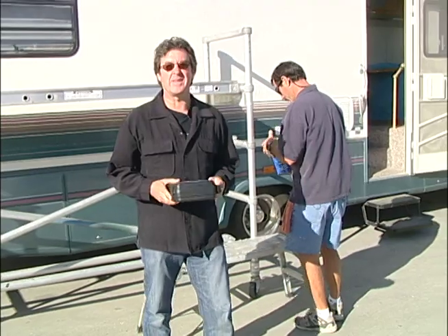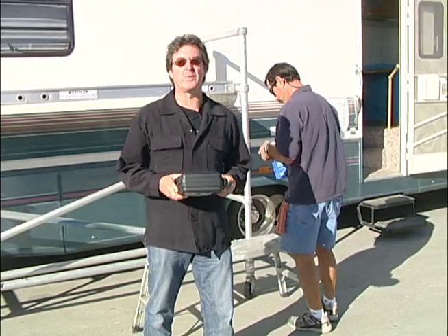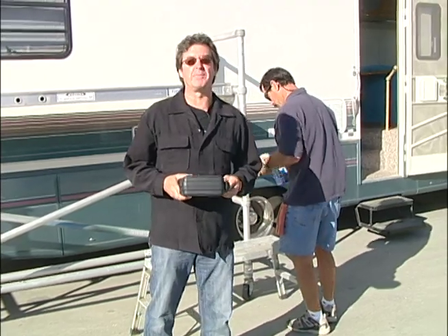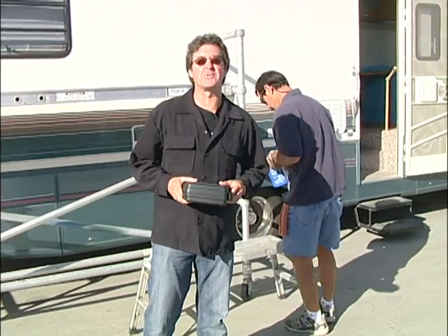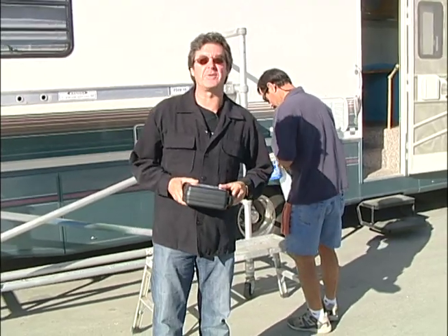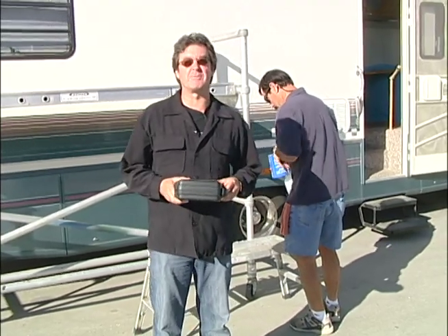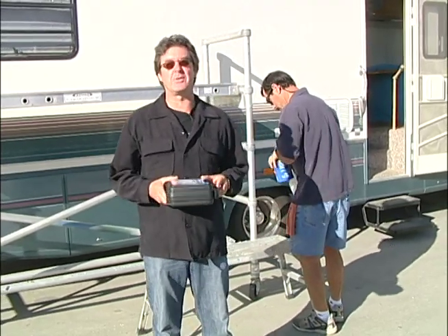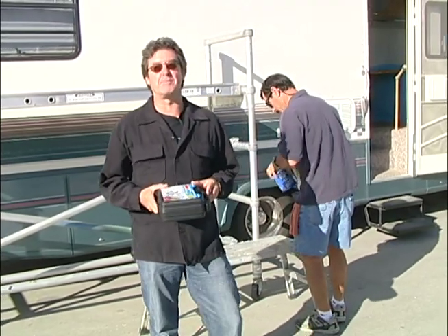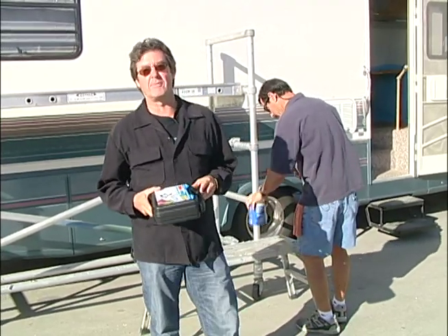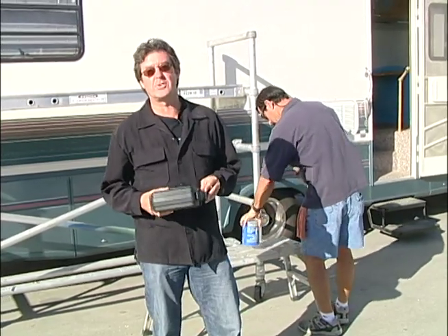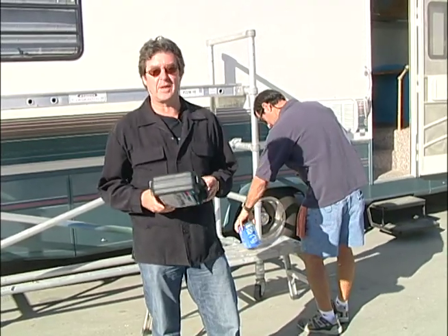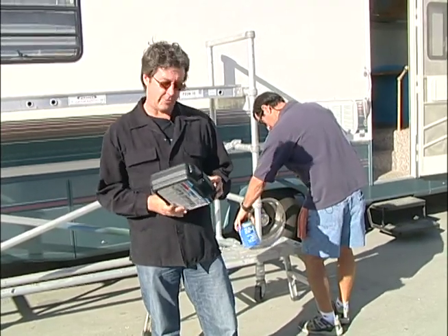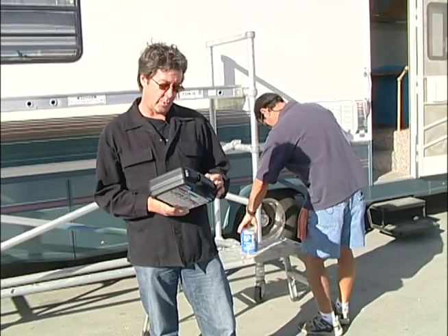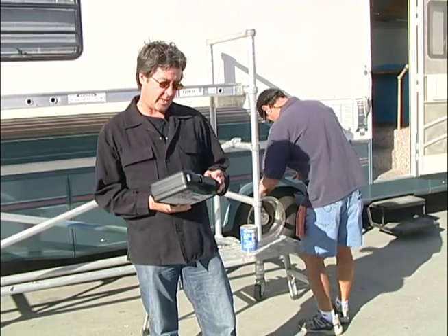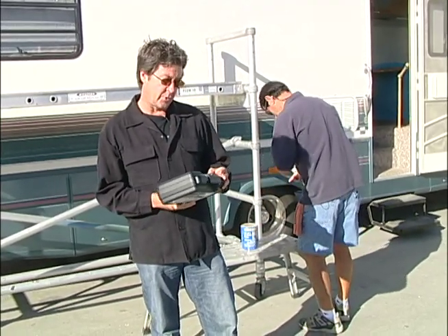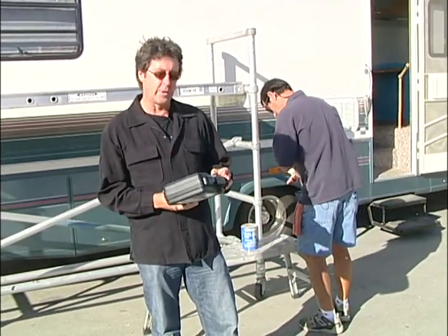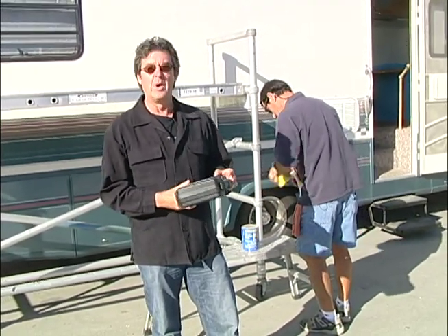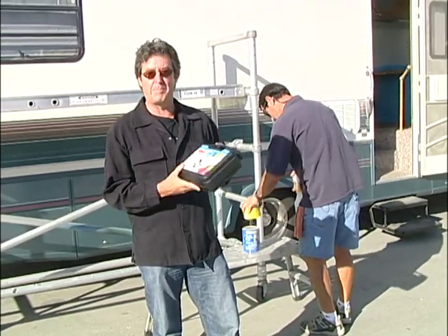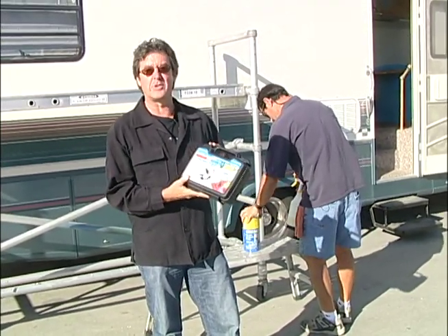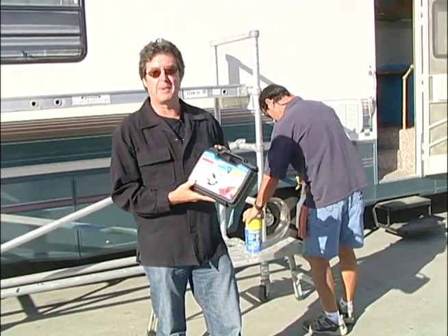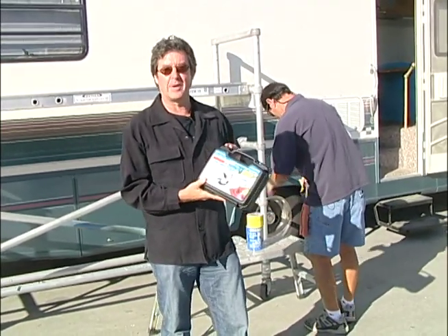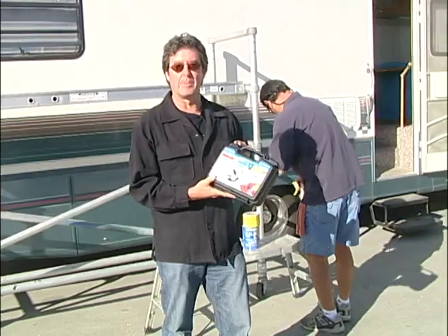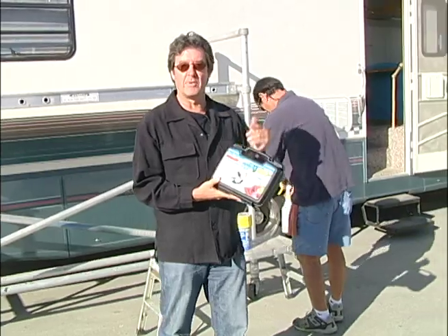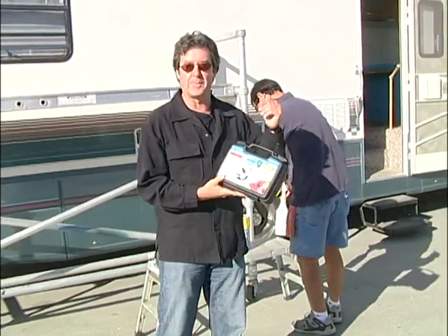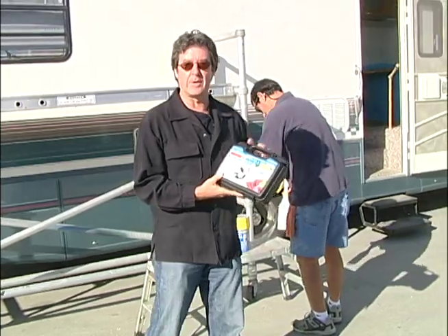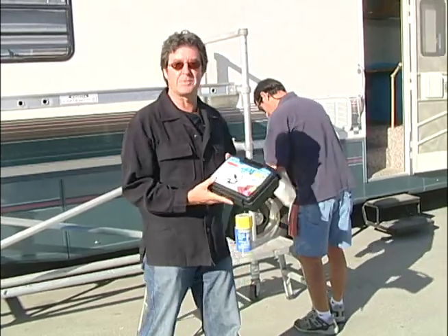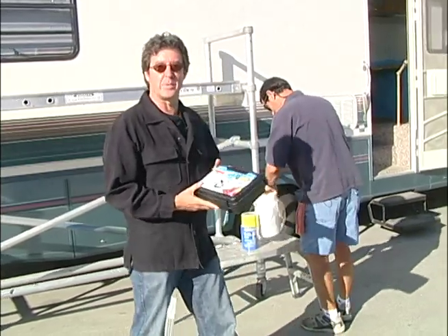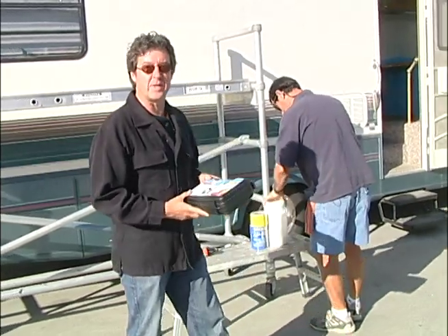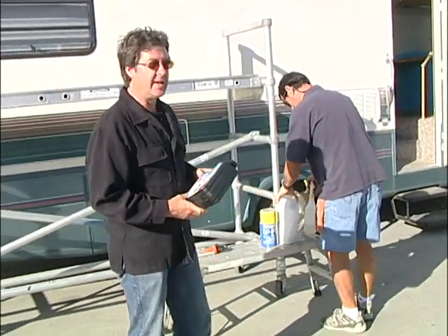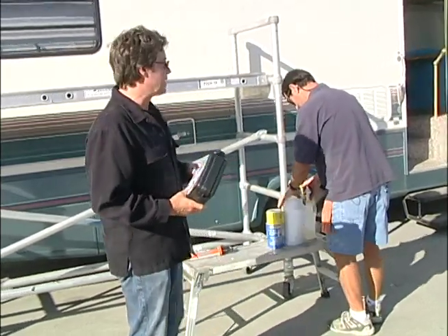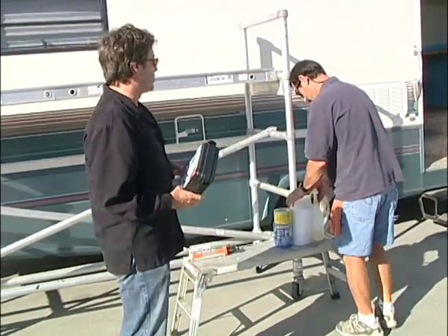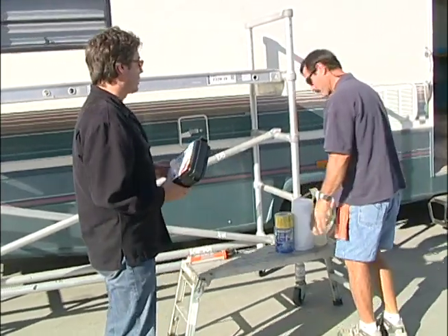Today we're at Bill's RV Service here in beautiful Ventura, California once again to do a little repair job on our rubber roof, and to help us out once again is Bill Gare.